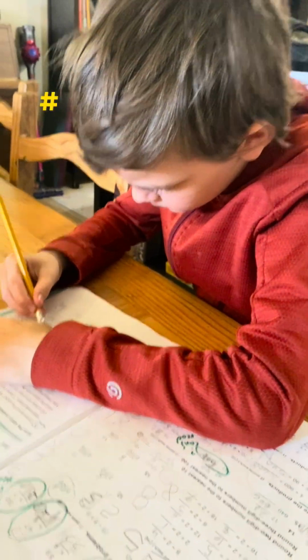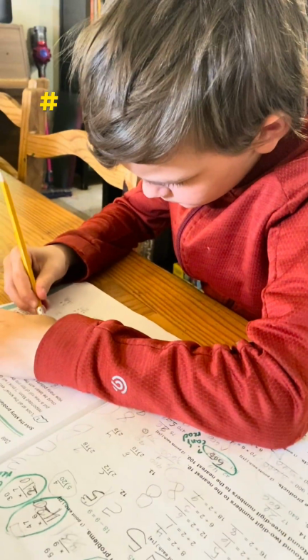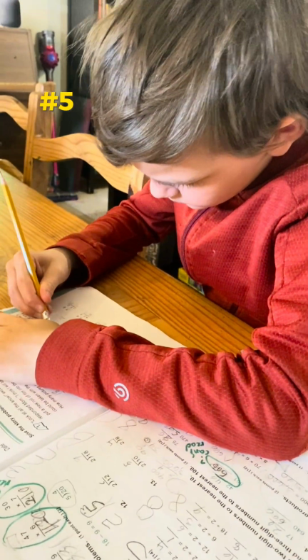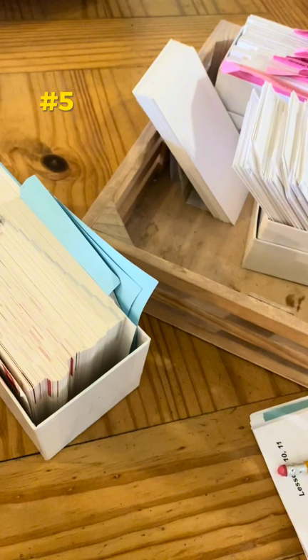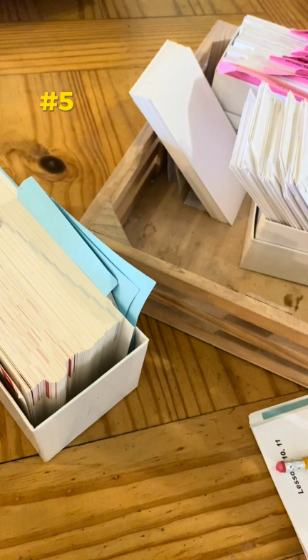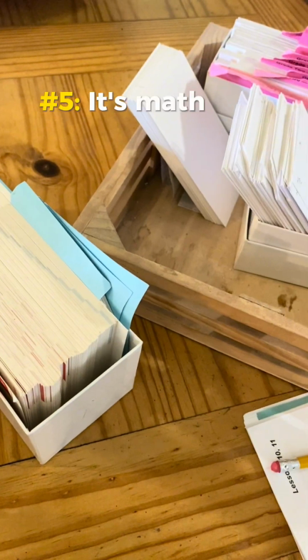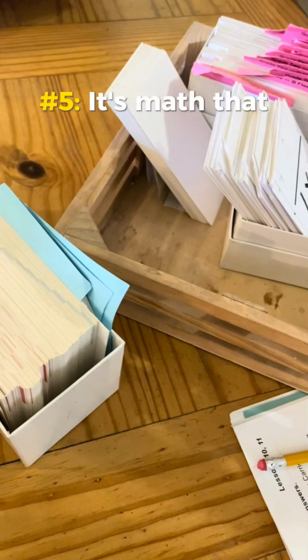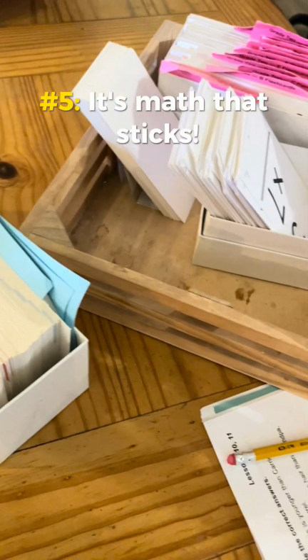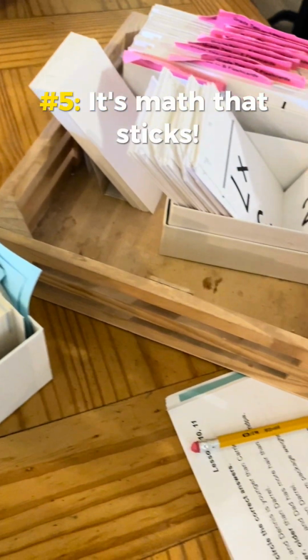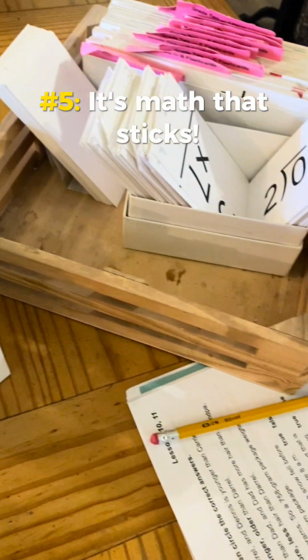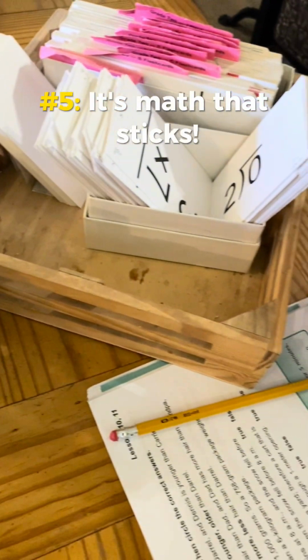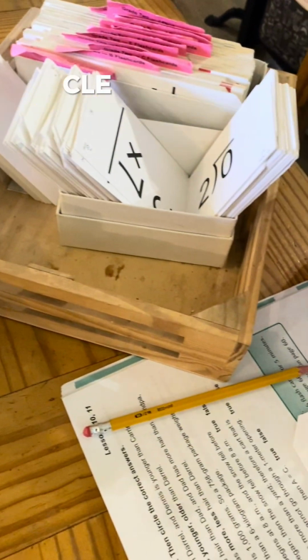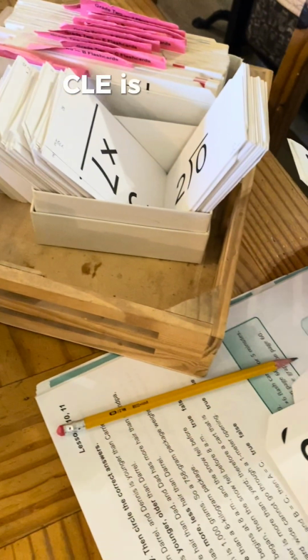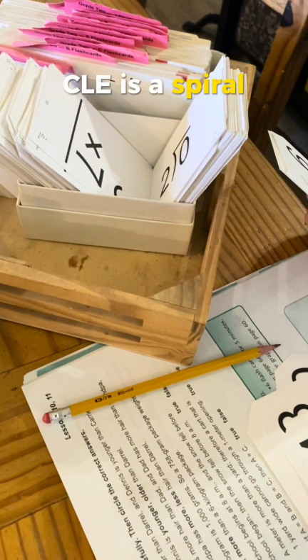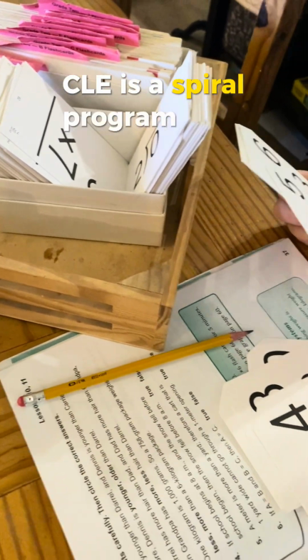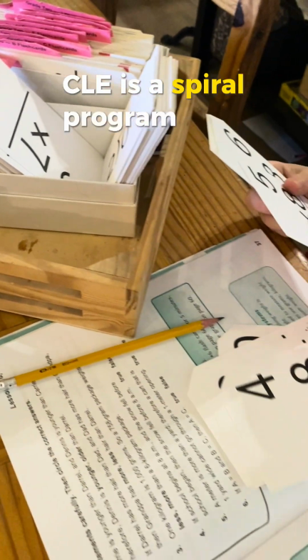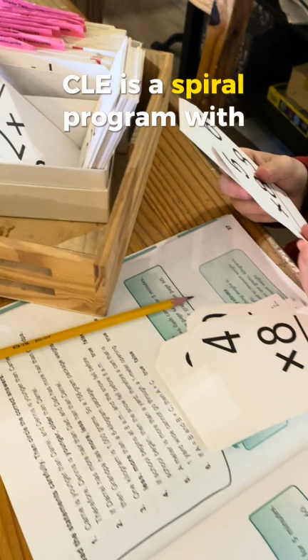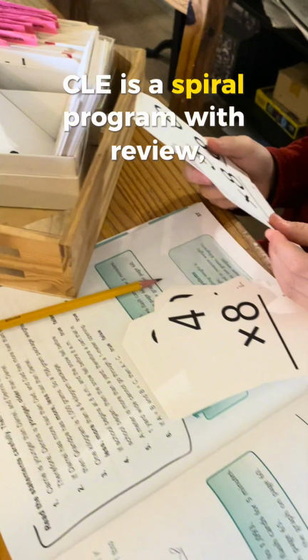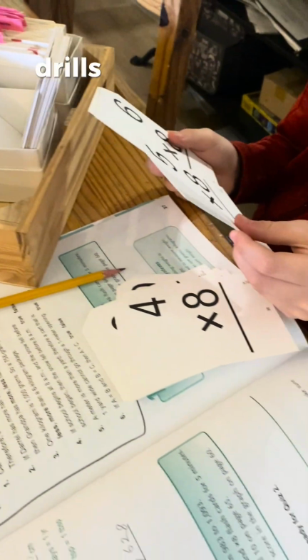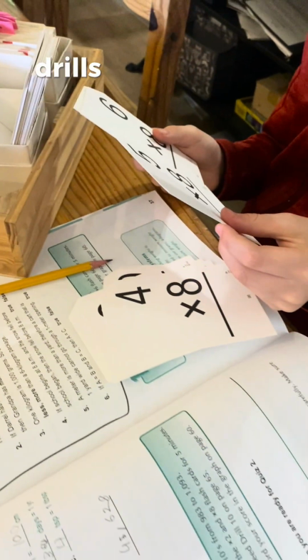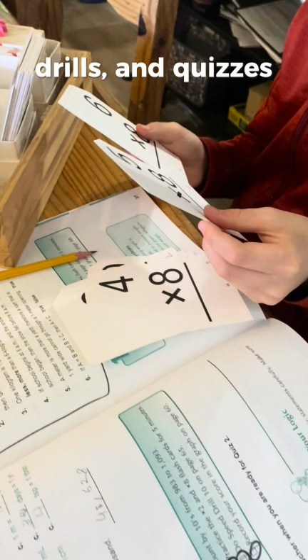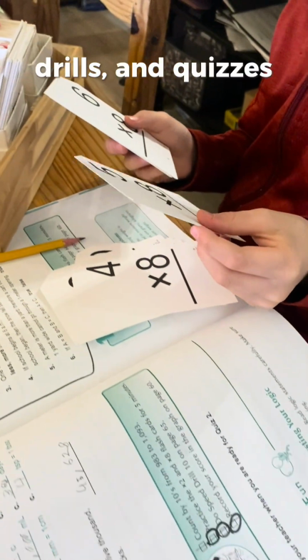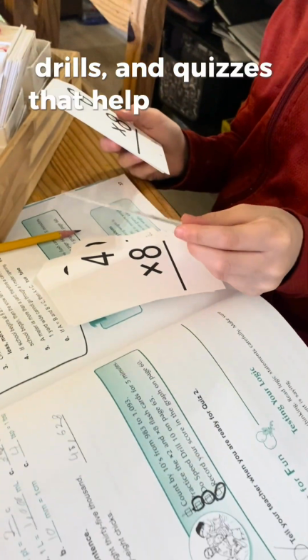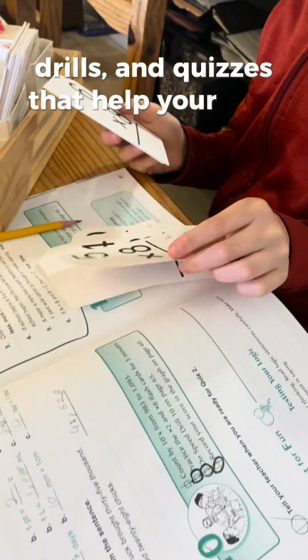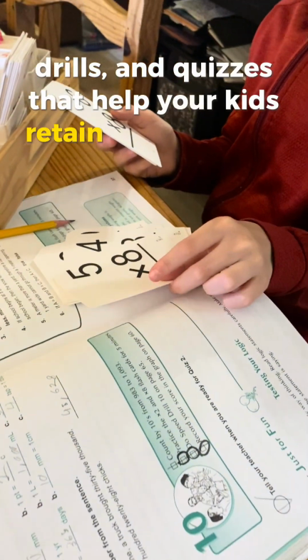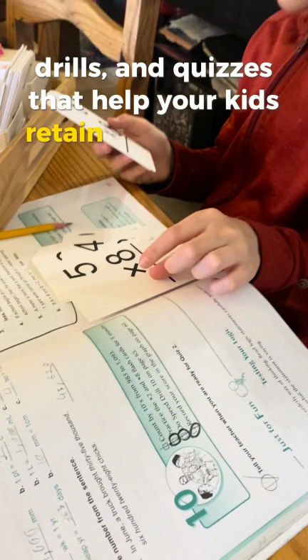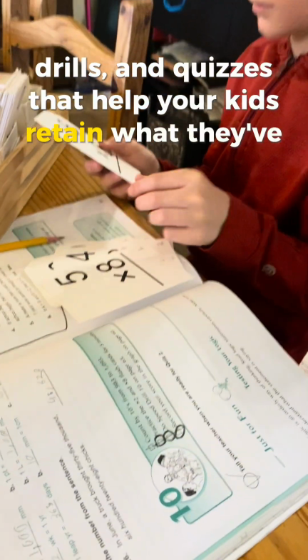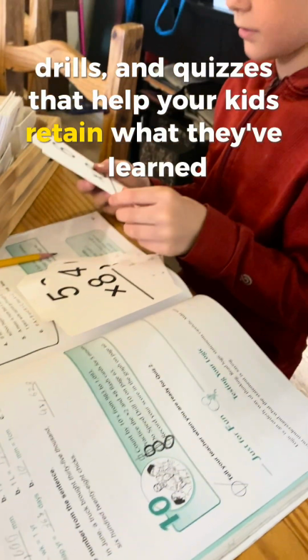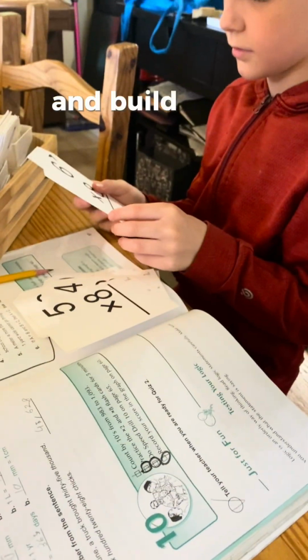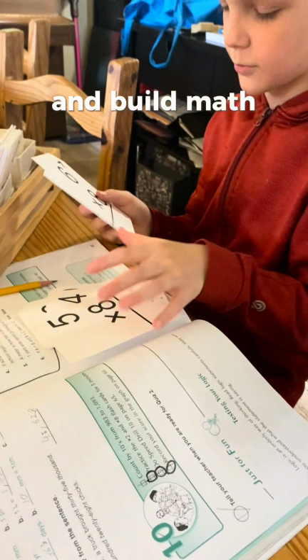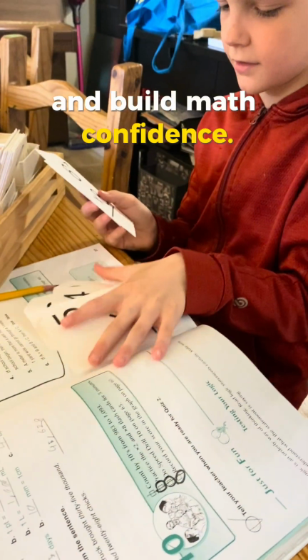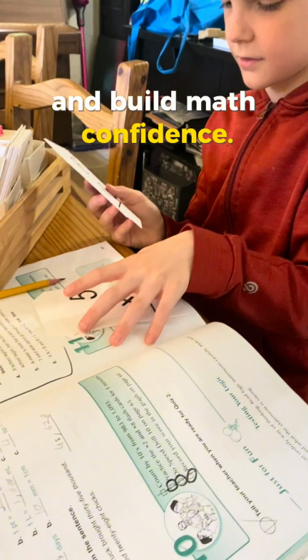Number five: it's math that sticks. CLE is a spiral program with review, drills, and quizzes that help your kids retain what they've learned and build math confidence.